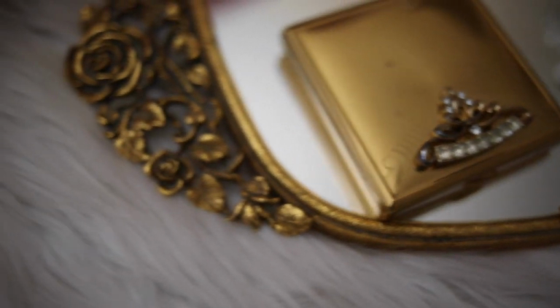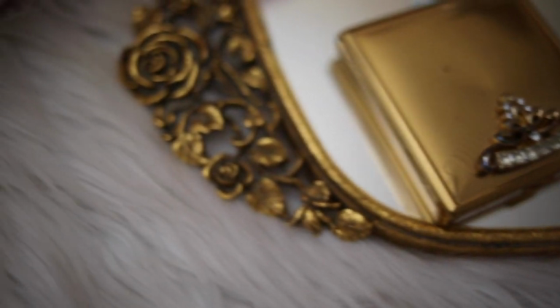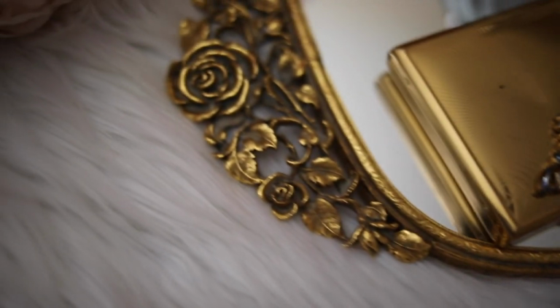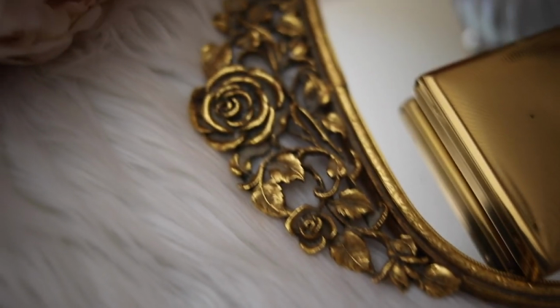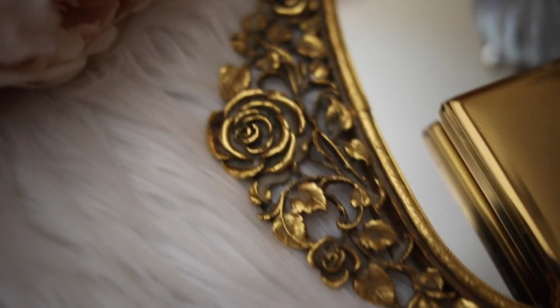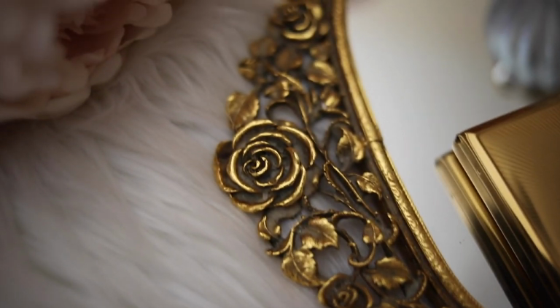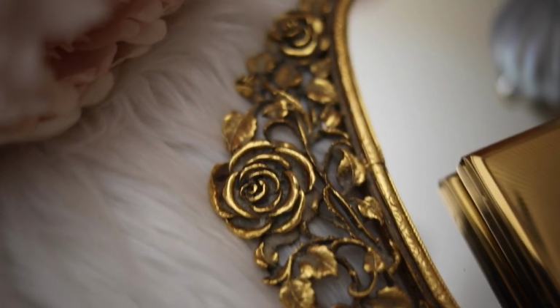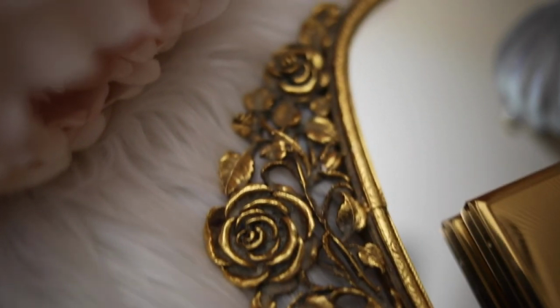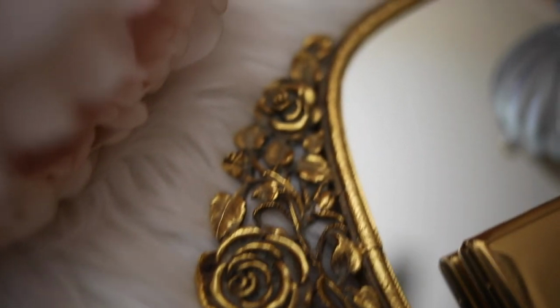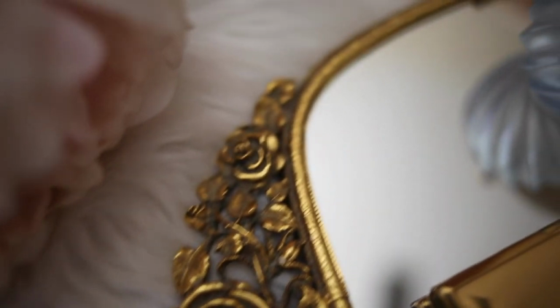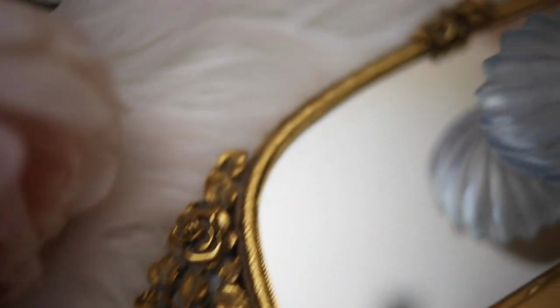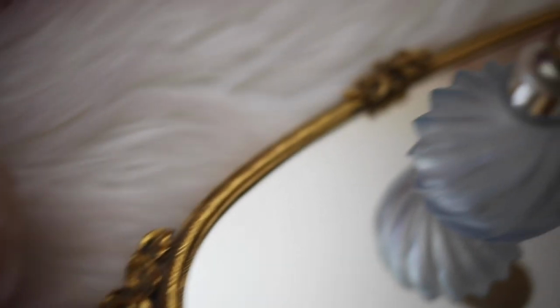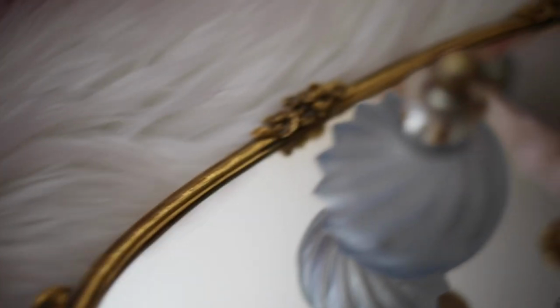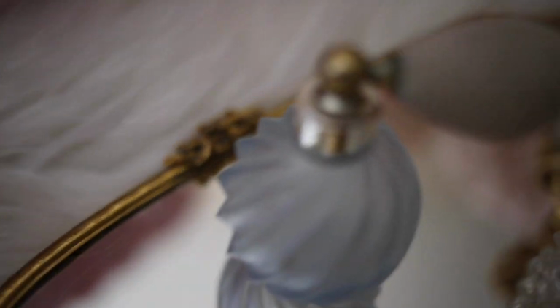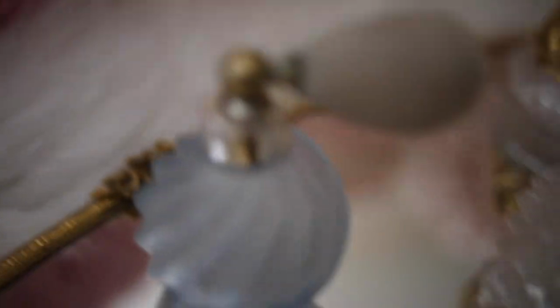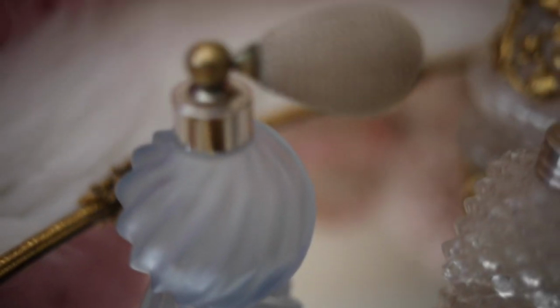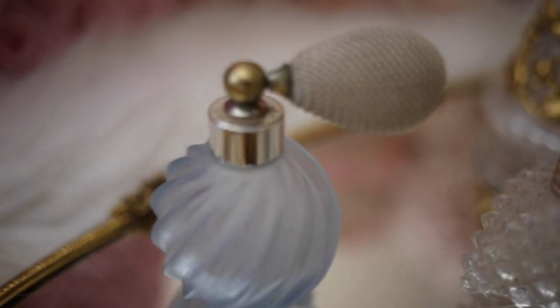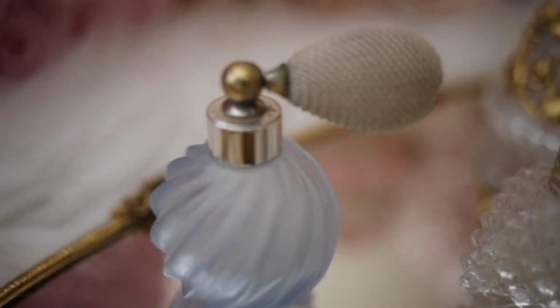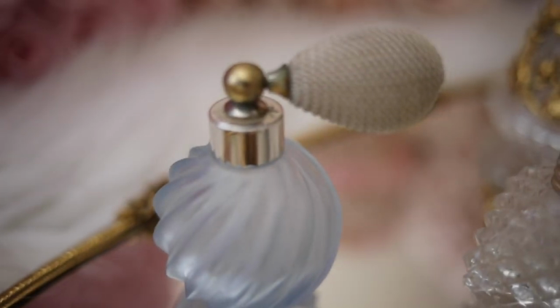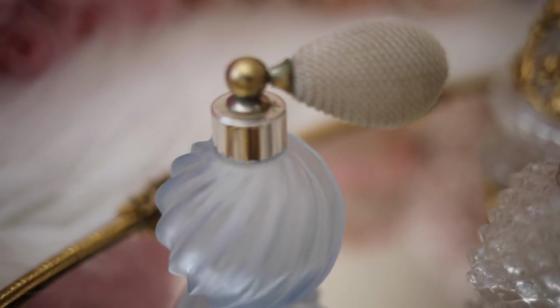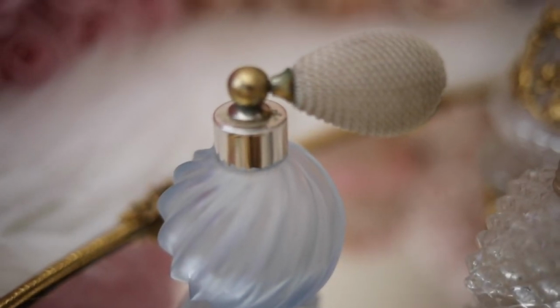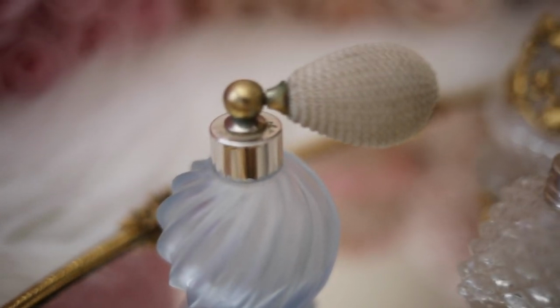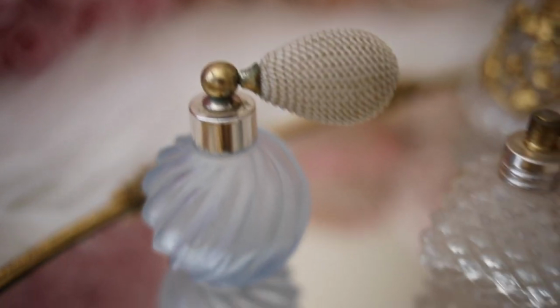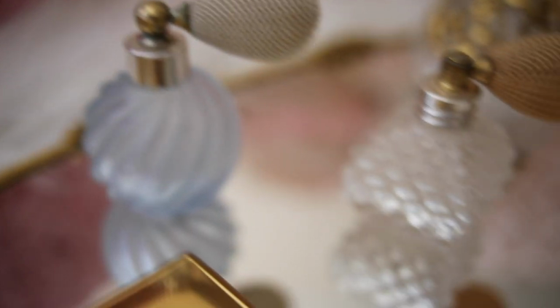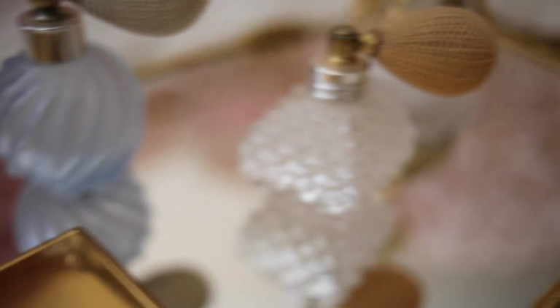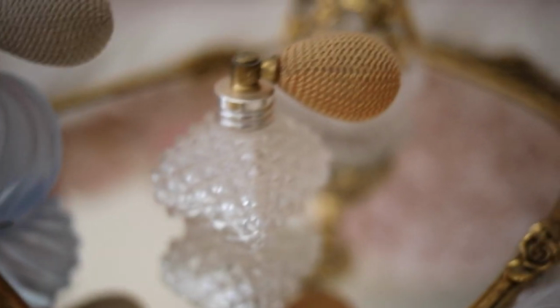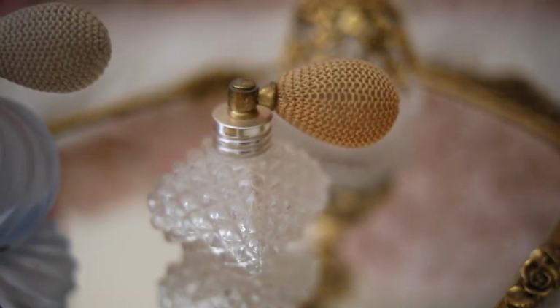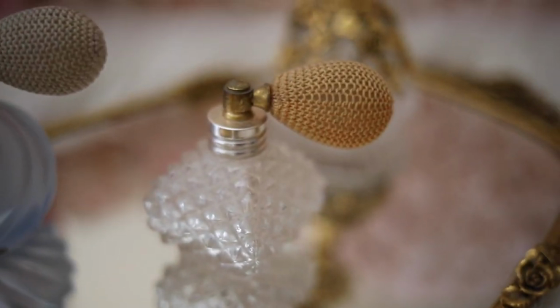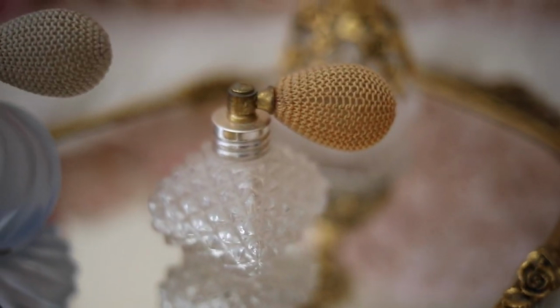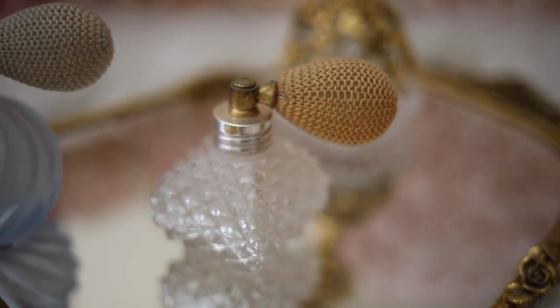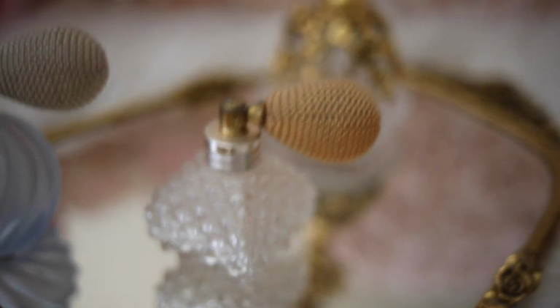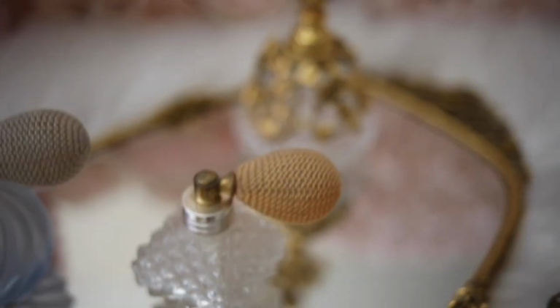These gorgeous perfume bottles are also from my mom, and they were my favorite from when I was little. They used to sit on top of her dresser, and I just always adored them. I believe they're from the 1950s.